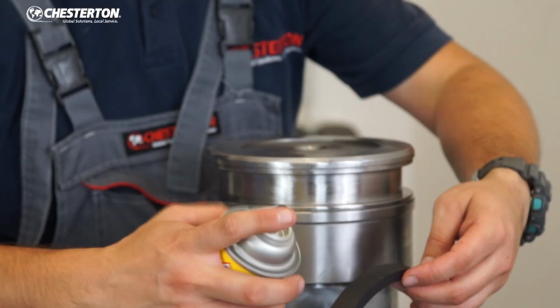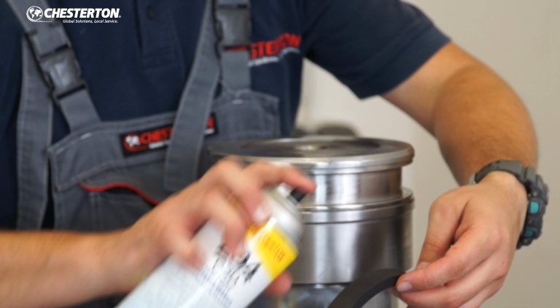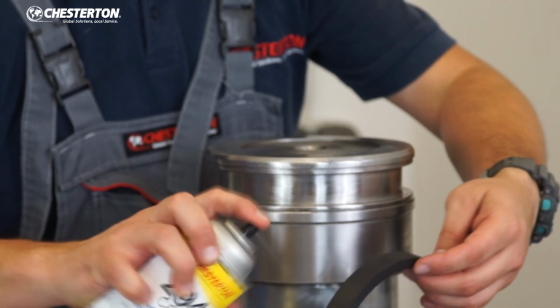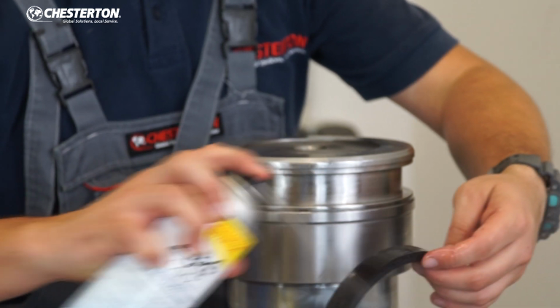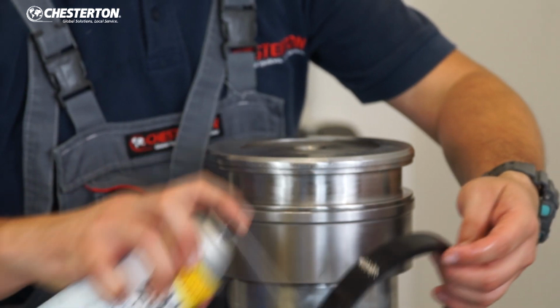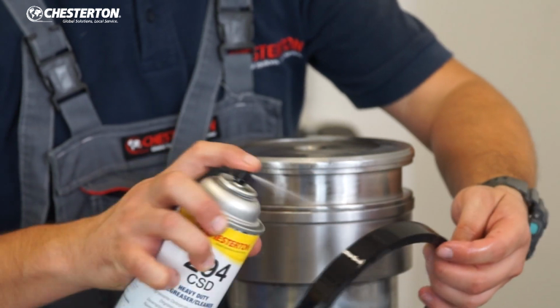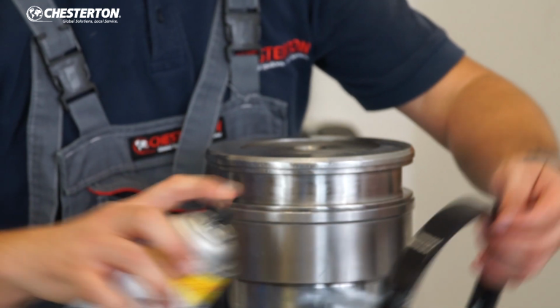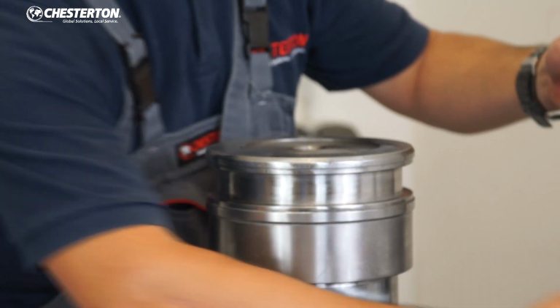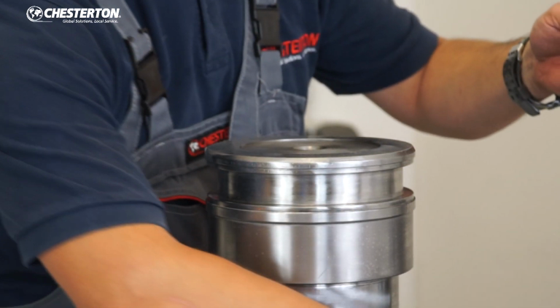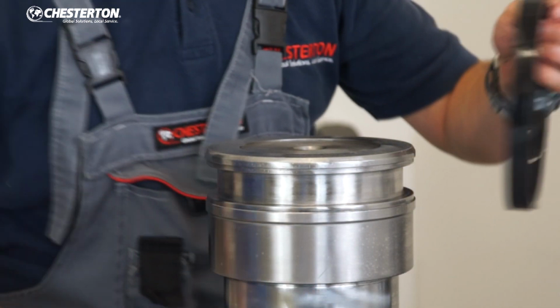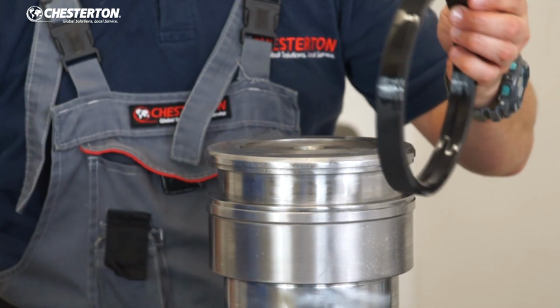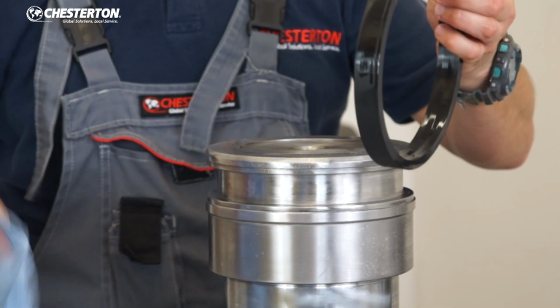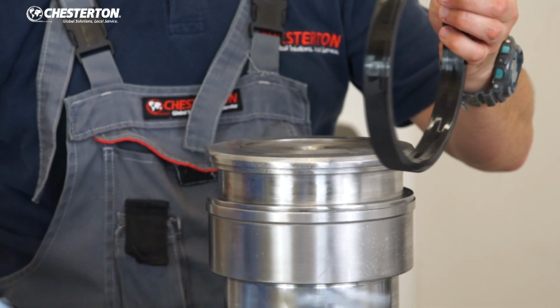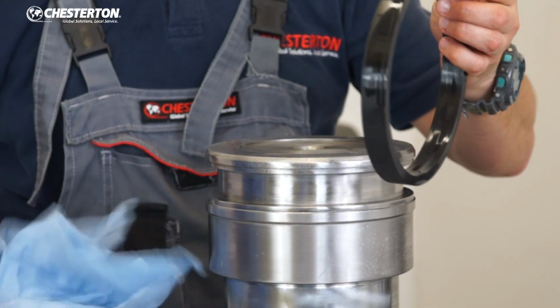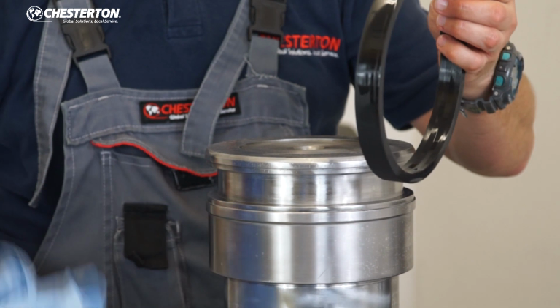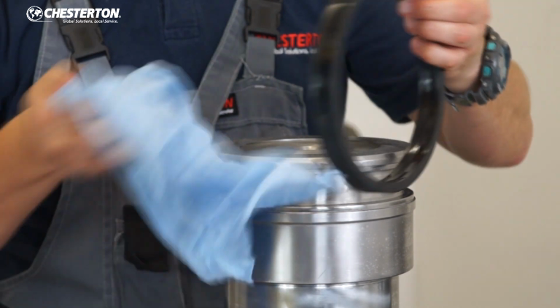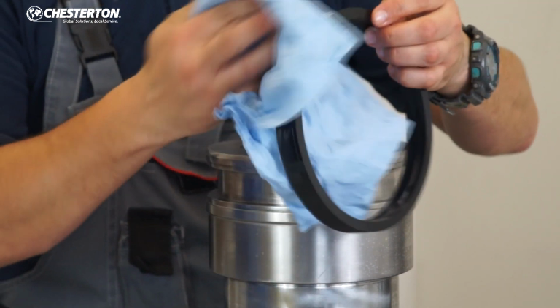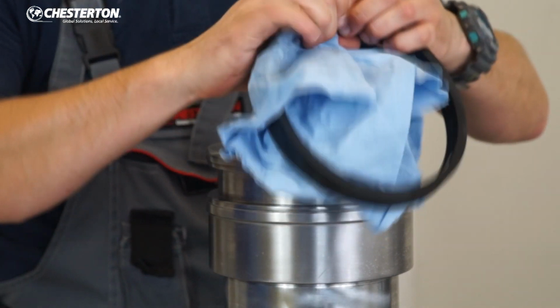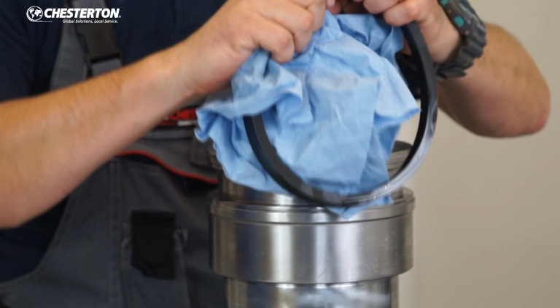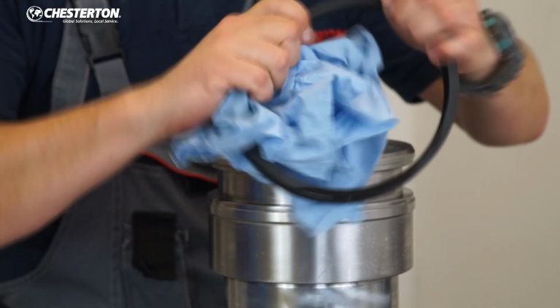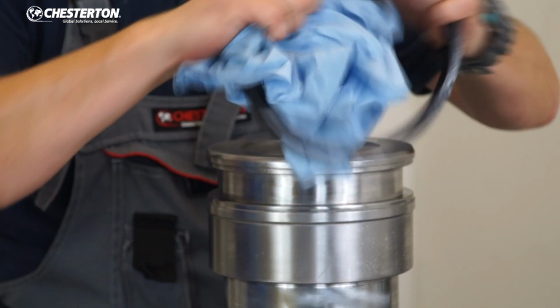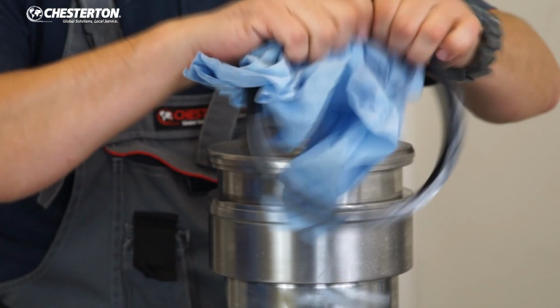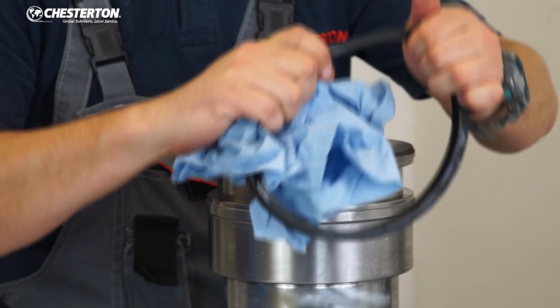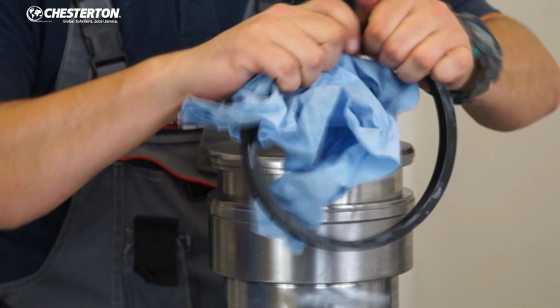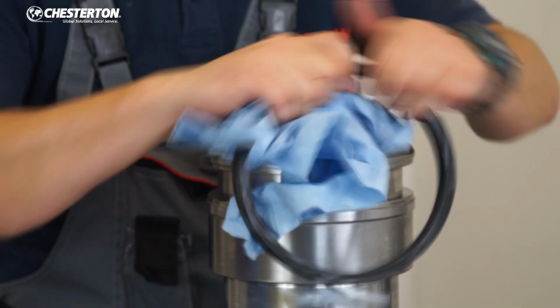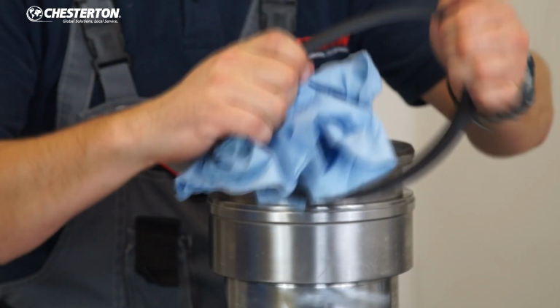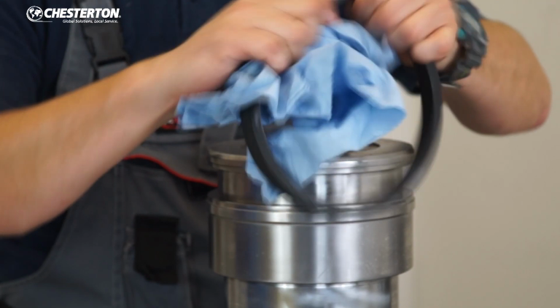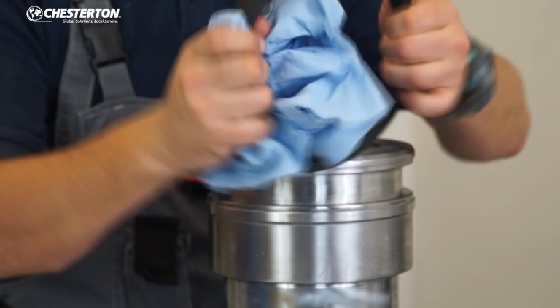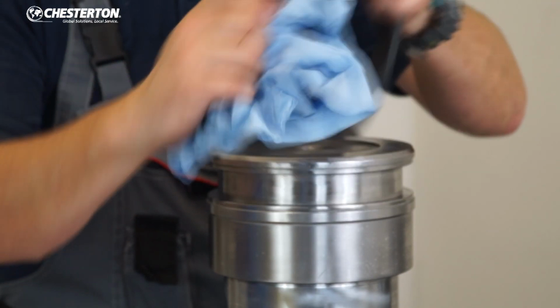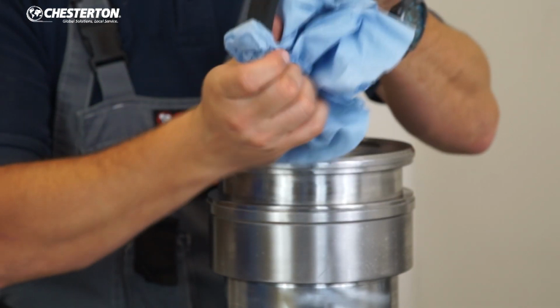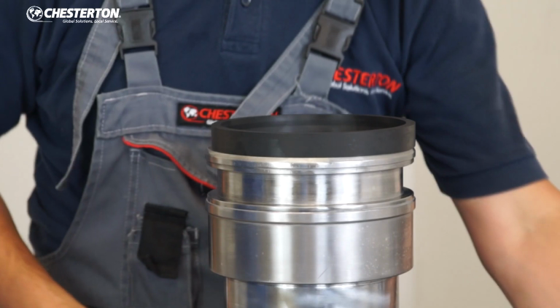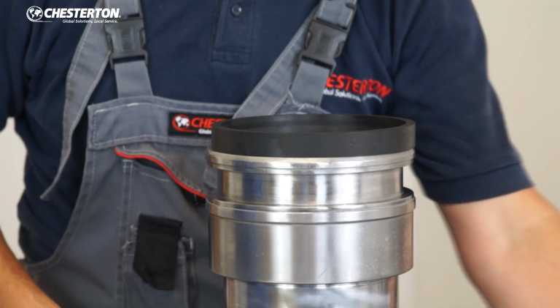You can clean your seal as well using a compatible cleaner to remove grease, oil, or particles. Be sure that it is clean, as this is critical for operation.